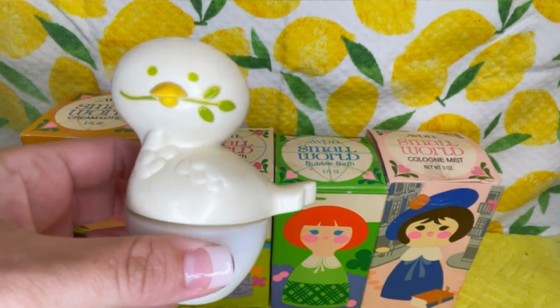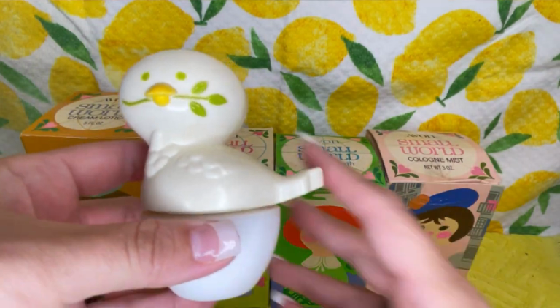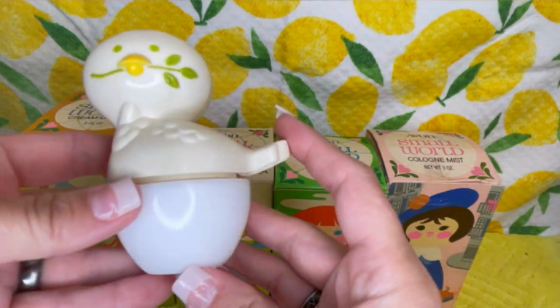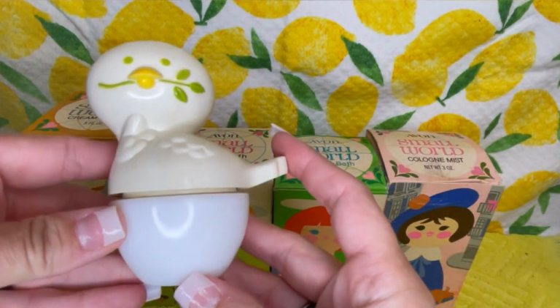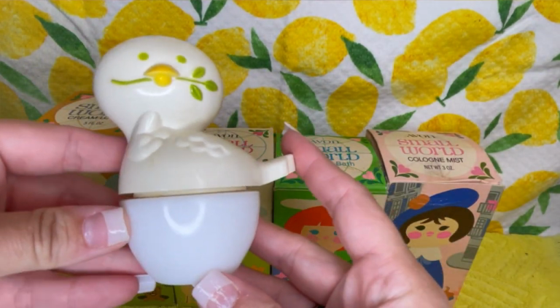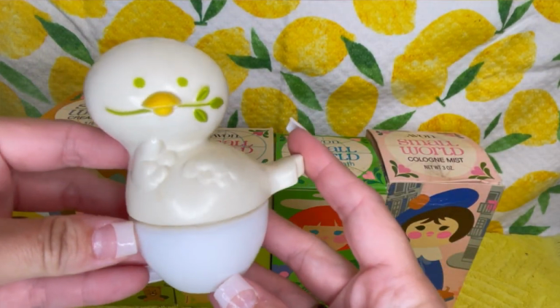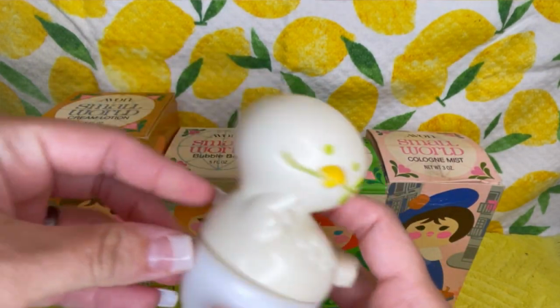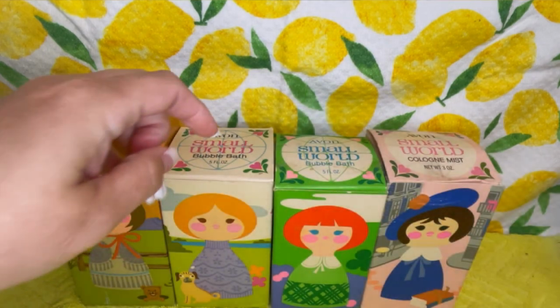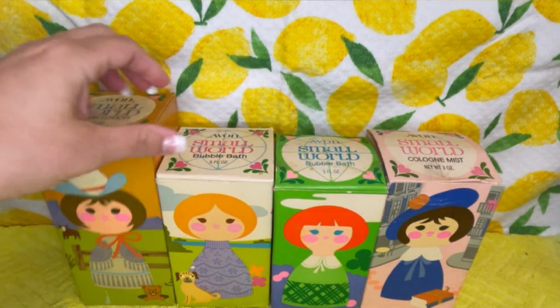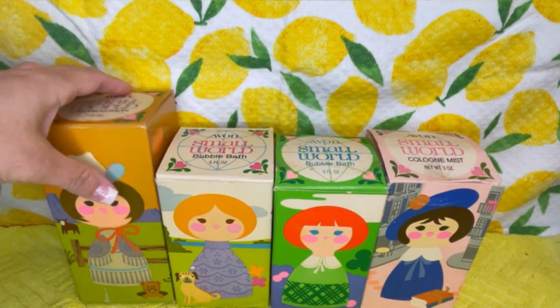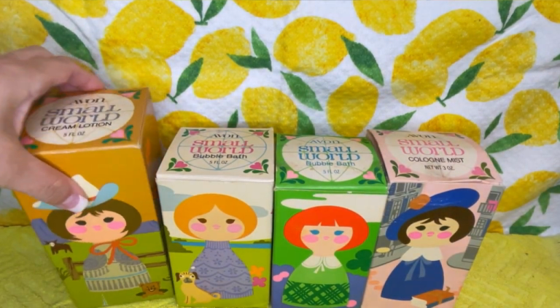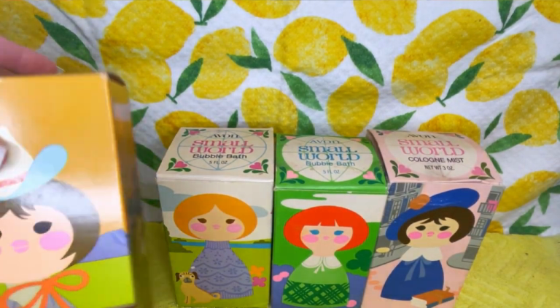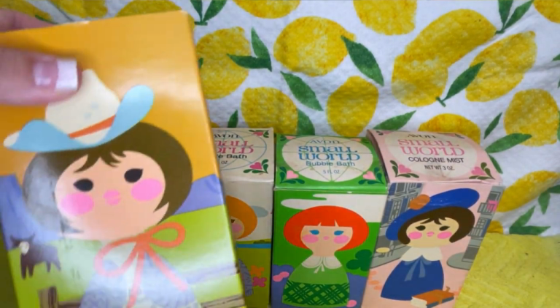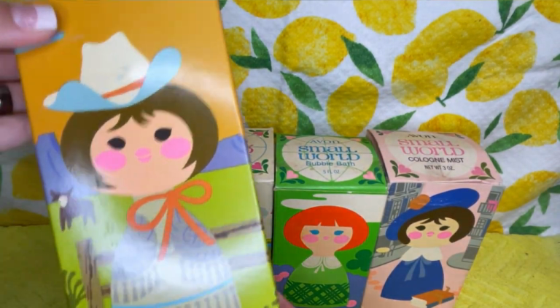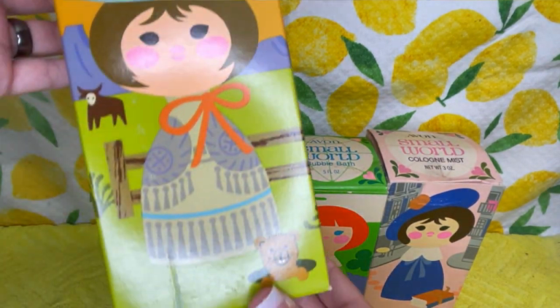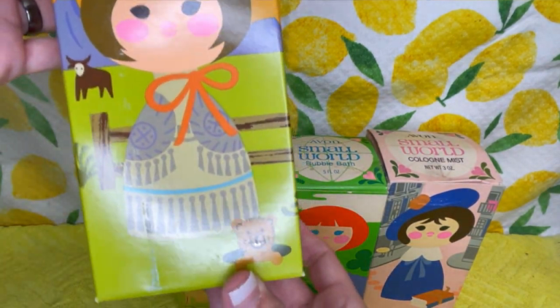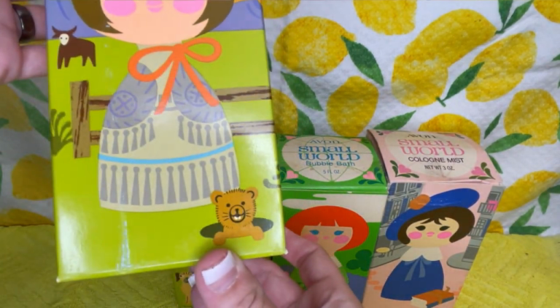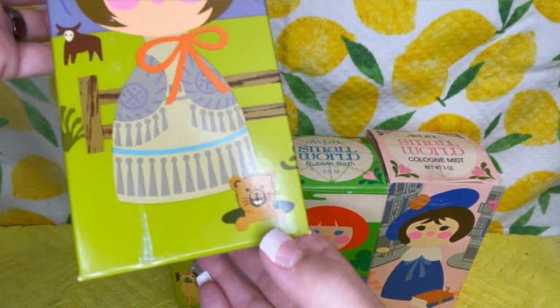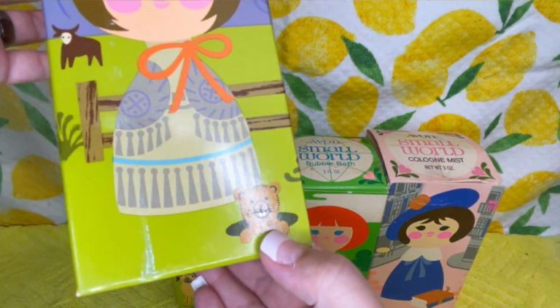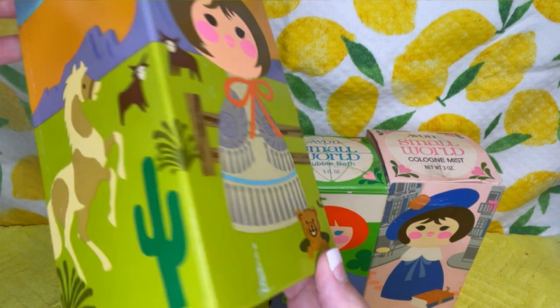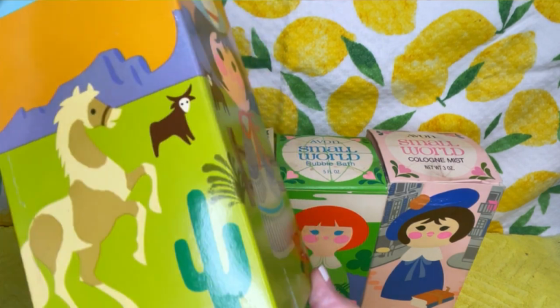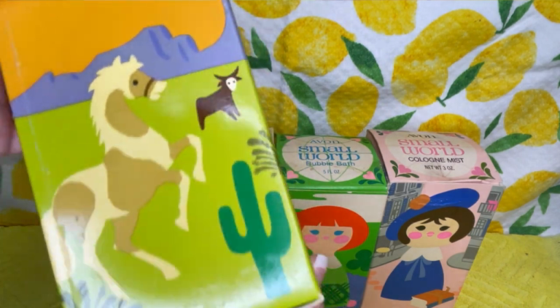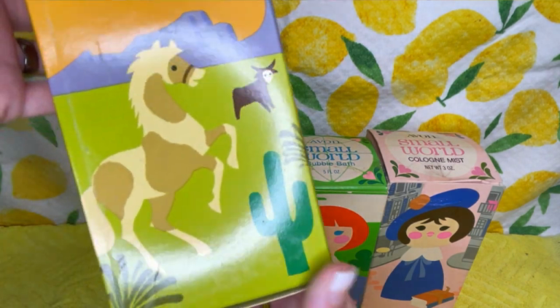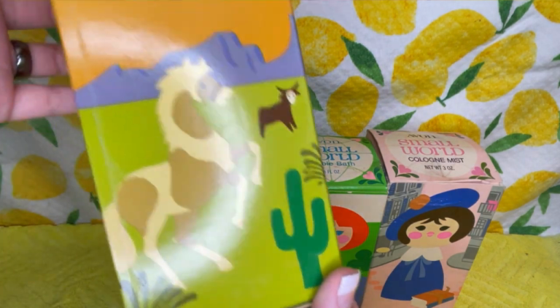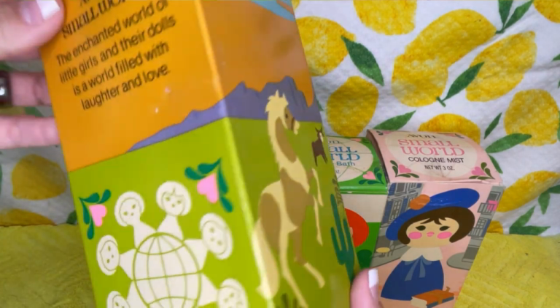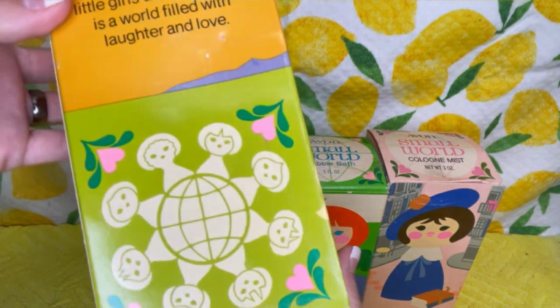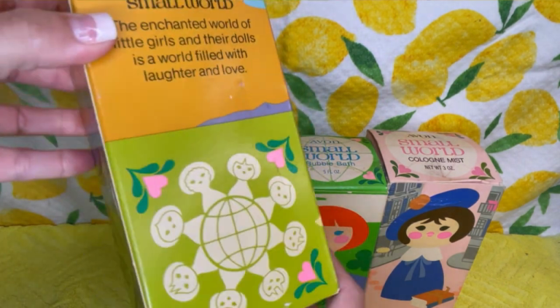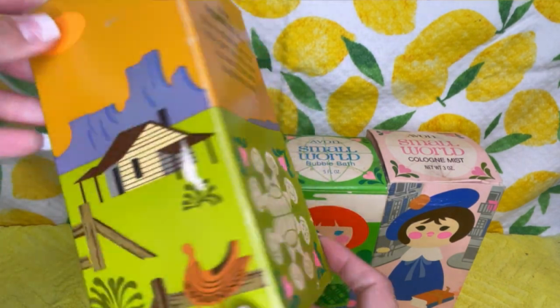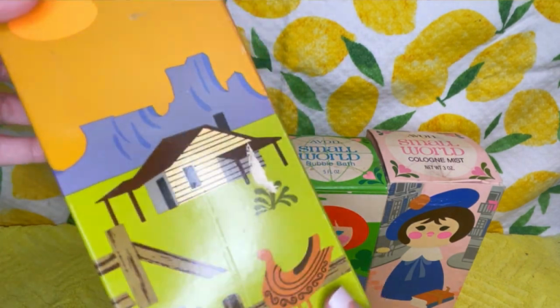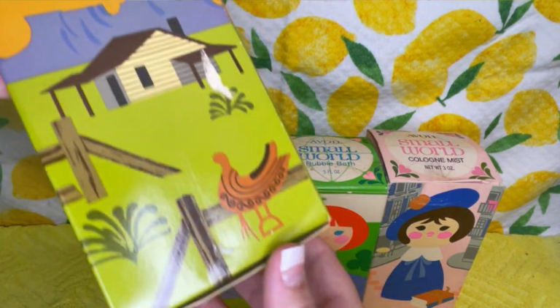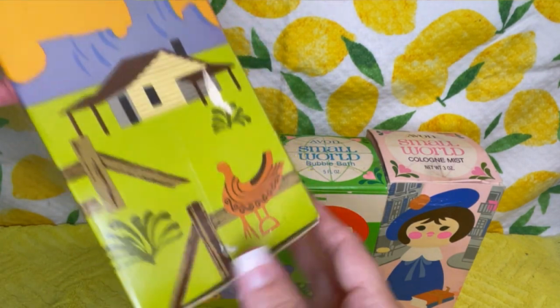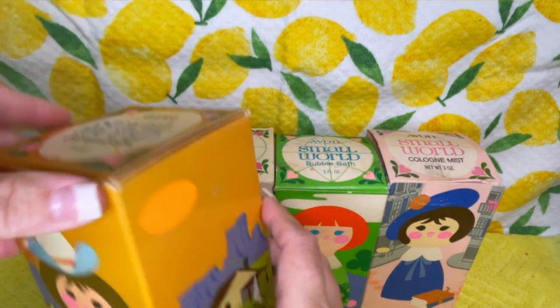I'm thinking you could use it for little trinkets or earrings or something. This one's also adorable — it's a little cowgirl with a little beaver. The artwork is amazing on these.